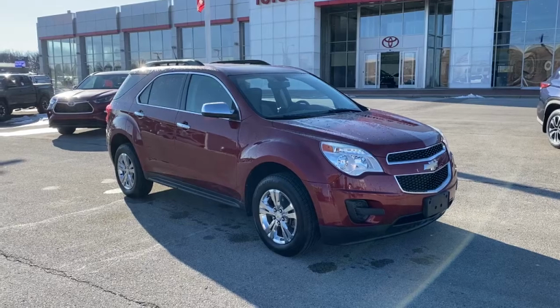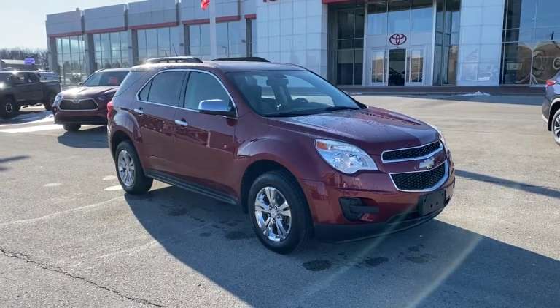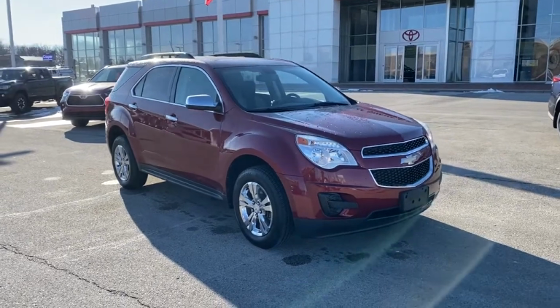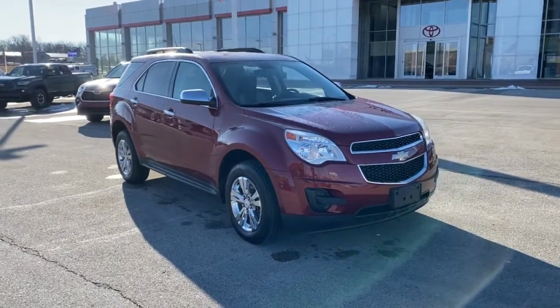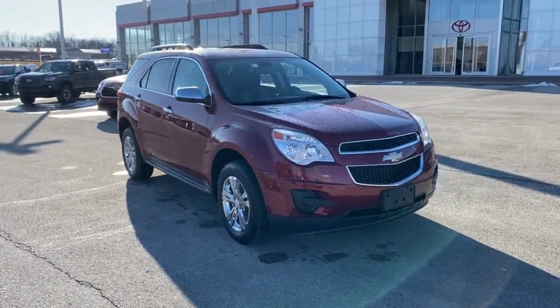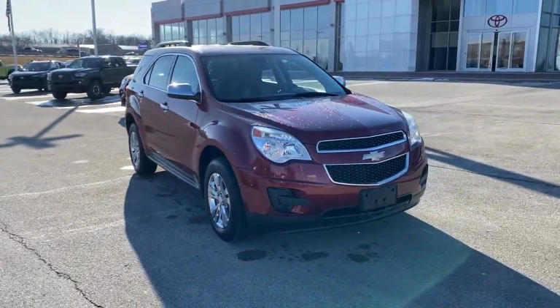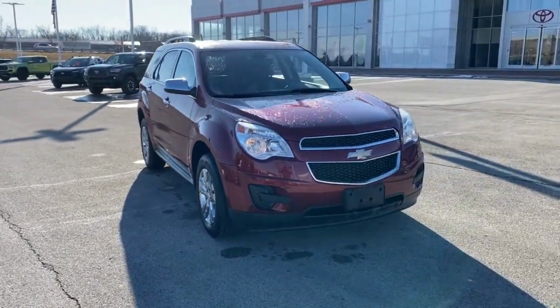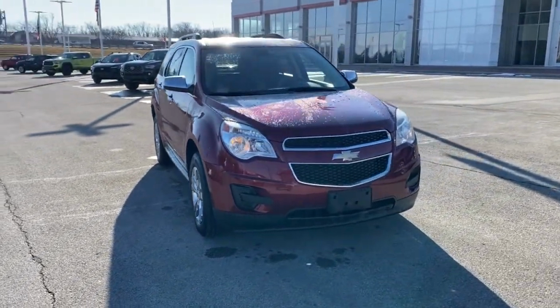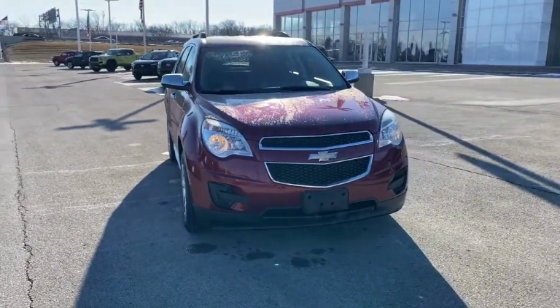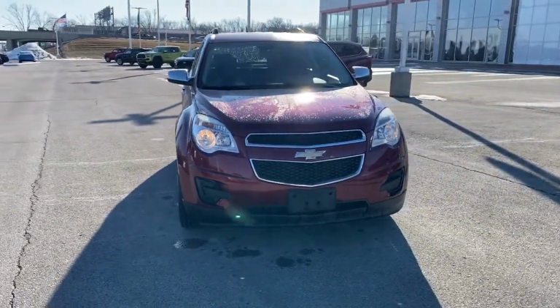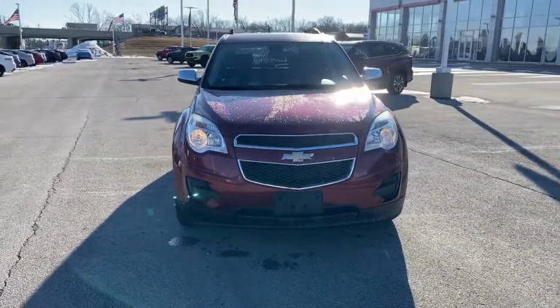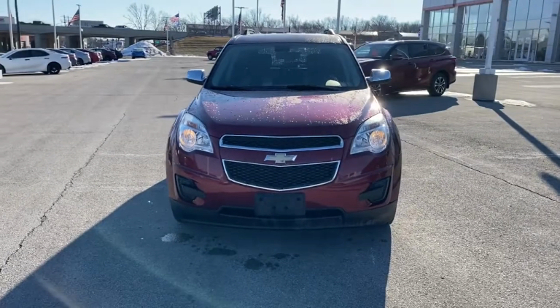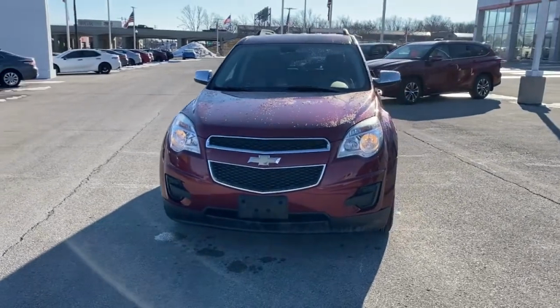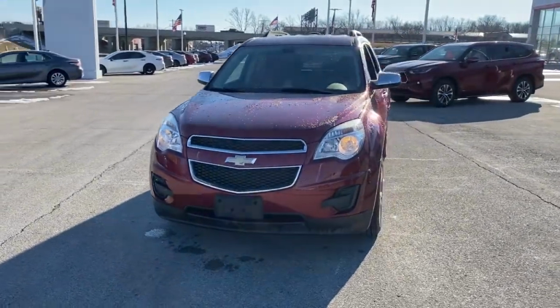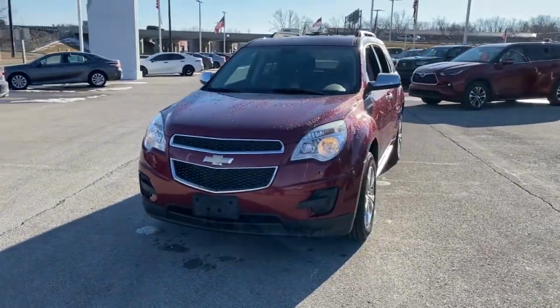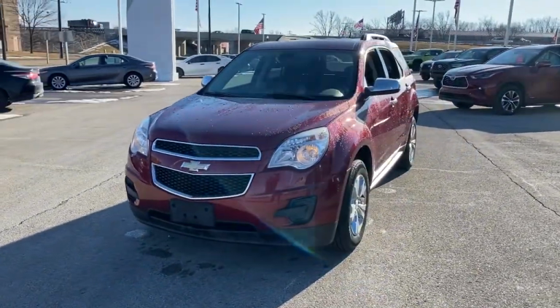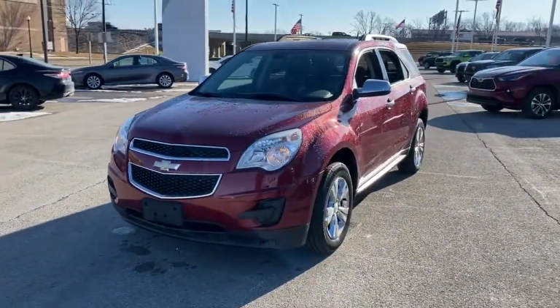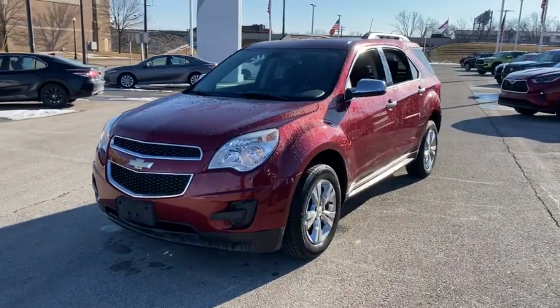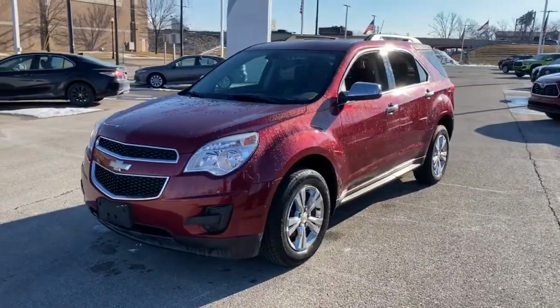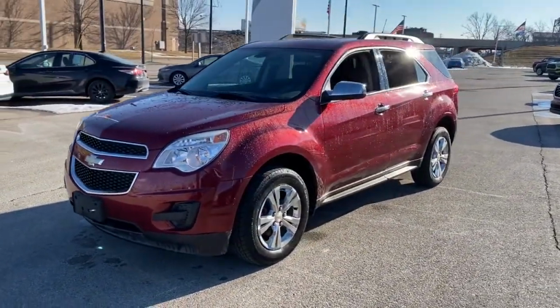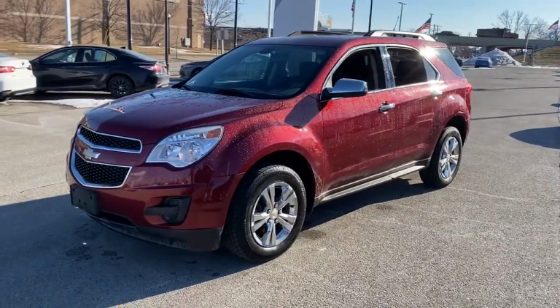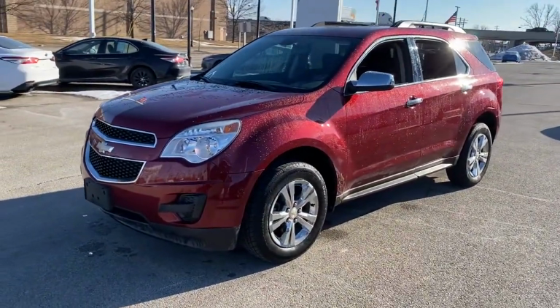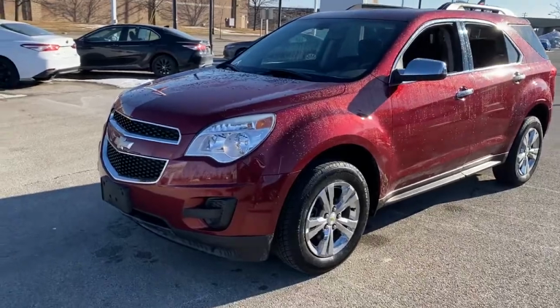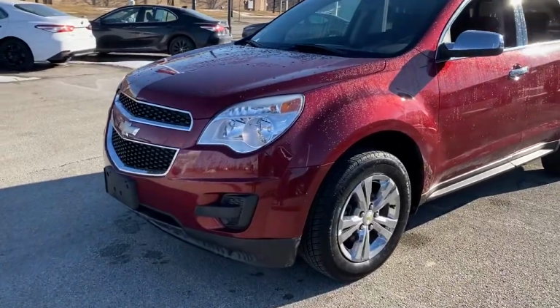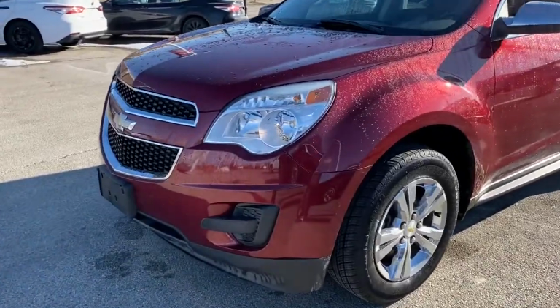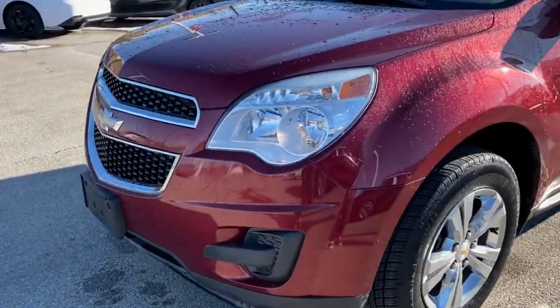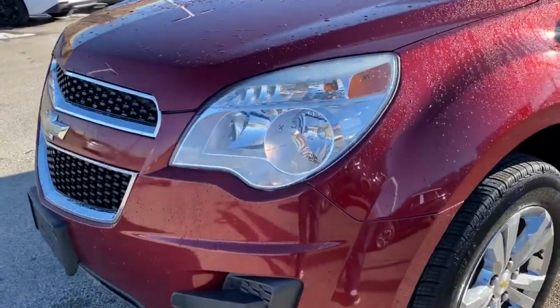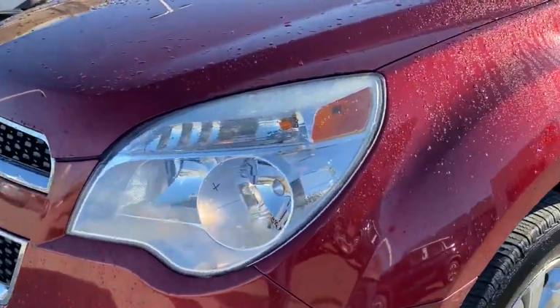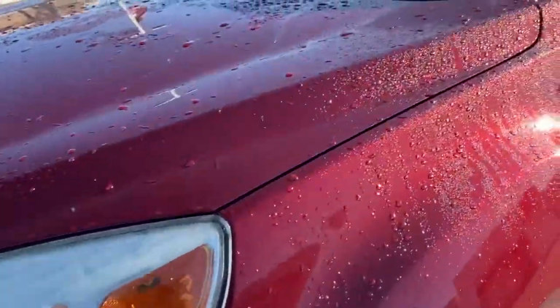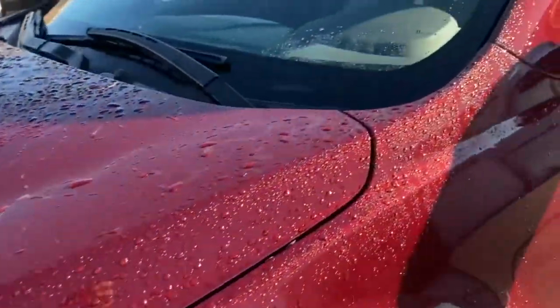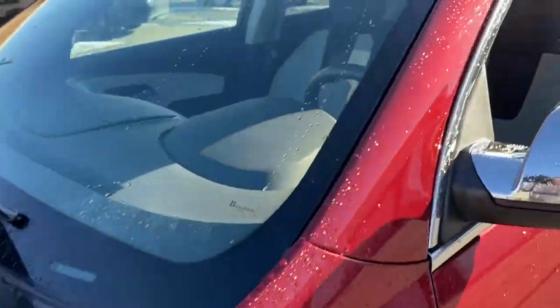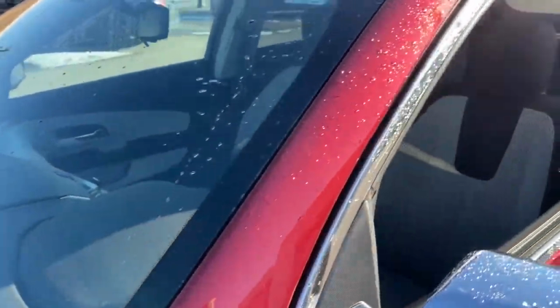Get acquainted with the 2010 Chevrolet Equinox. With less than 70,000 miles on the odometer, this vehicle provides excellent value. Whether you're on a family road trip or doing the daily drive, the Equinox is your go-to vehicle.